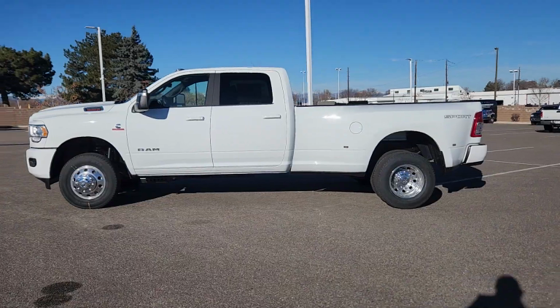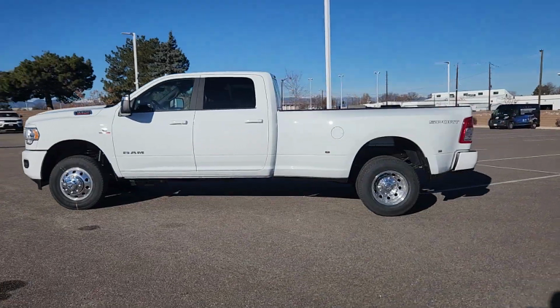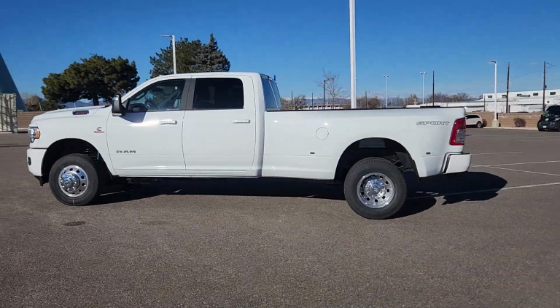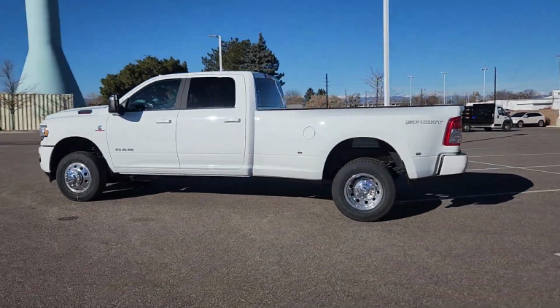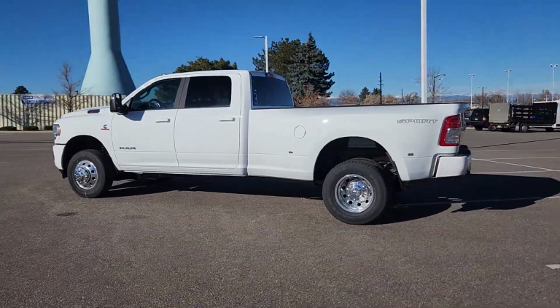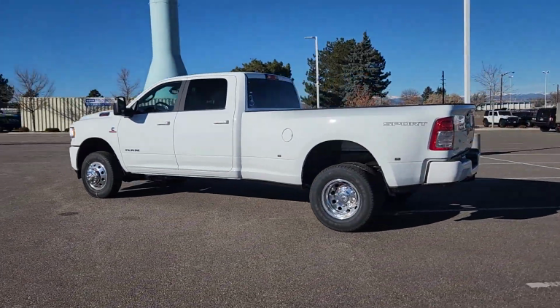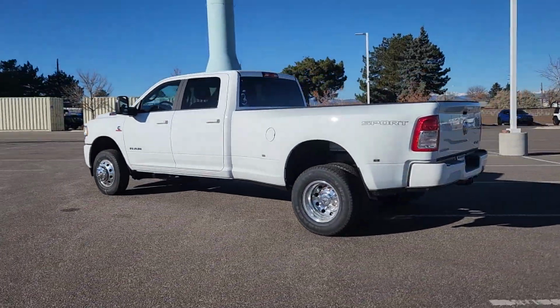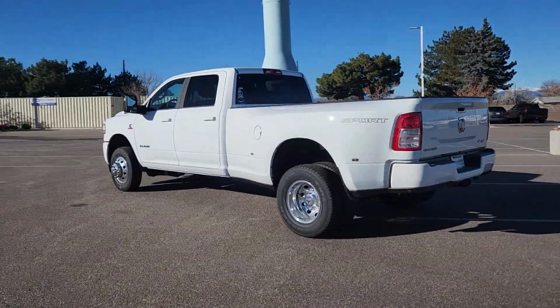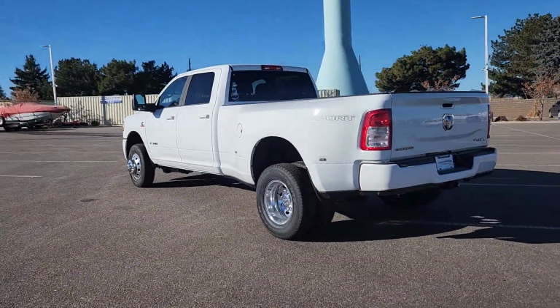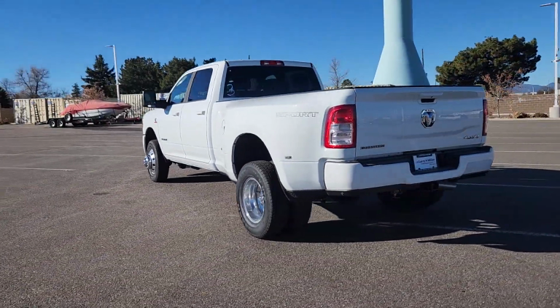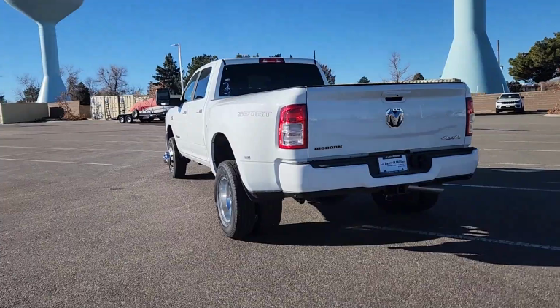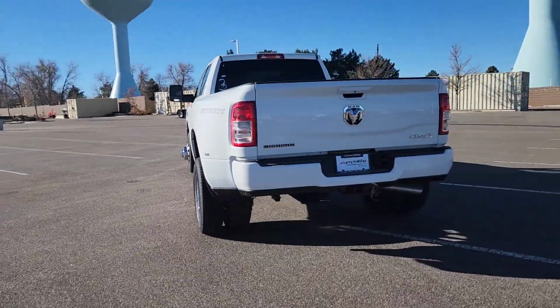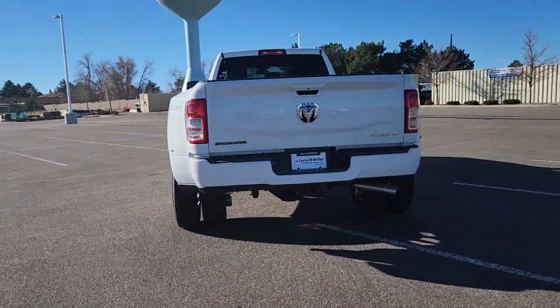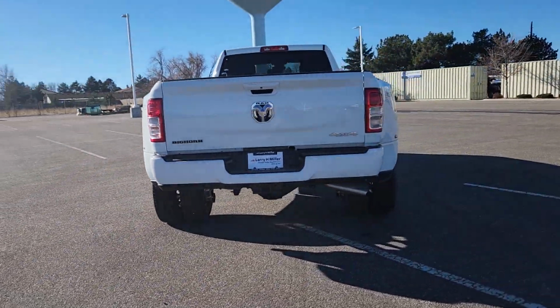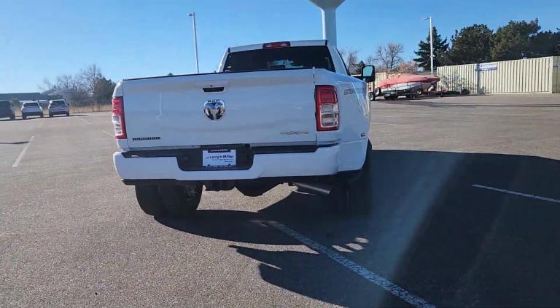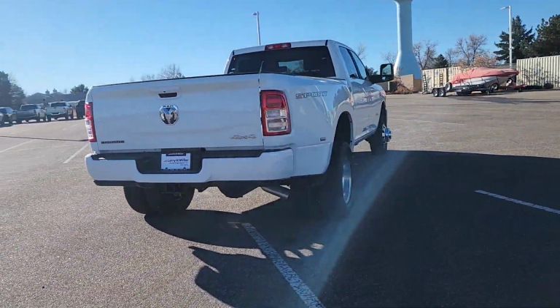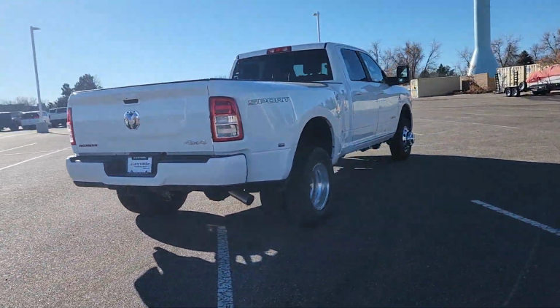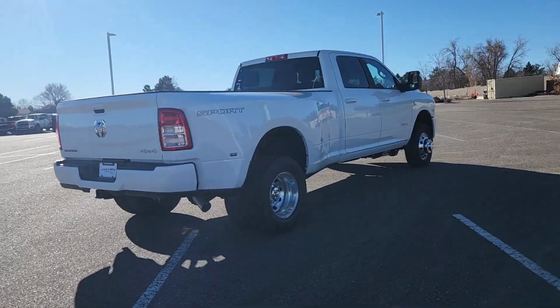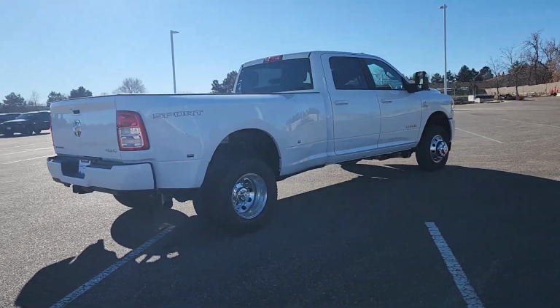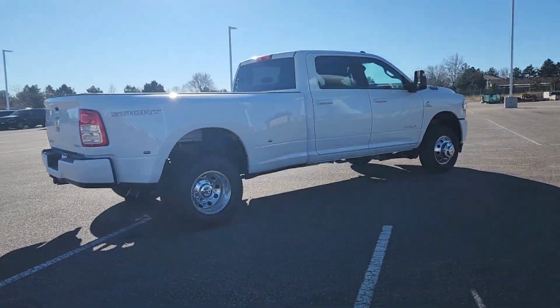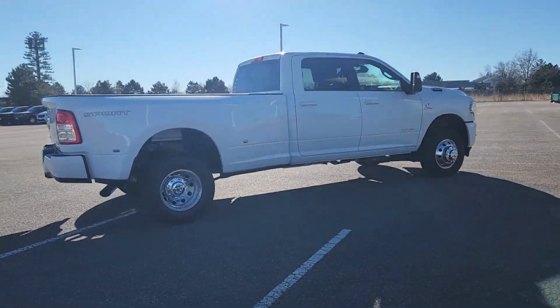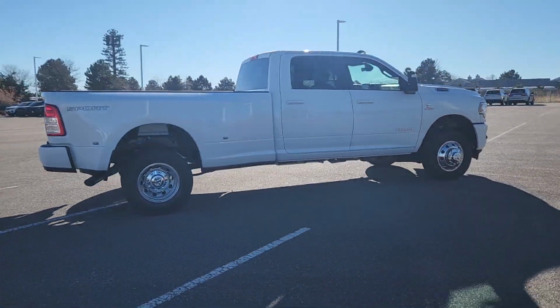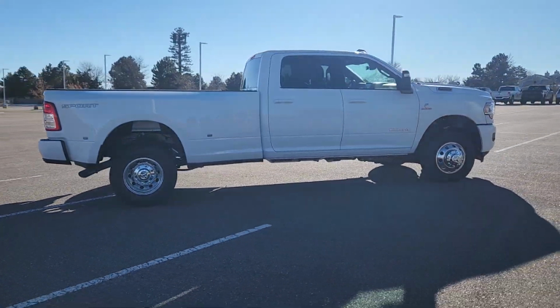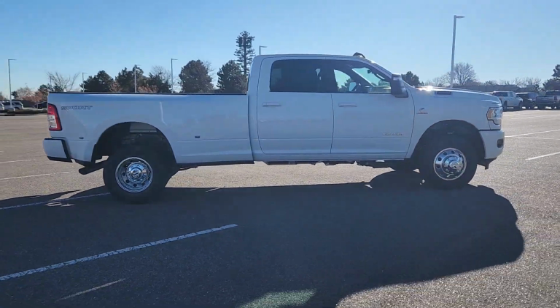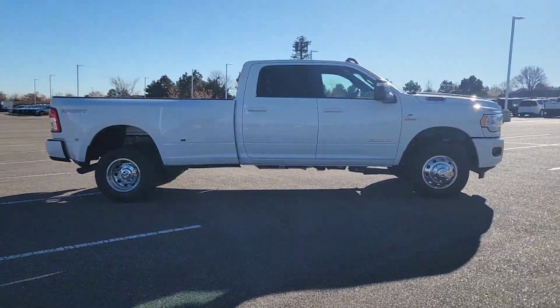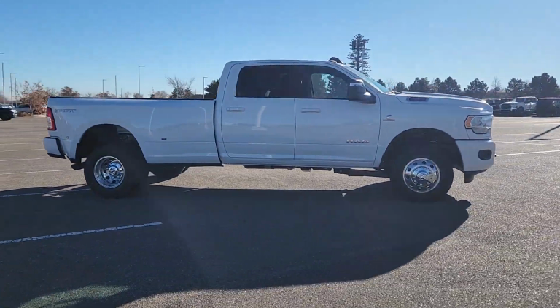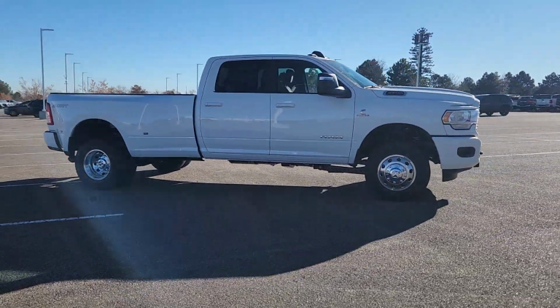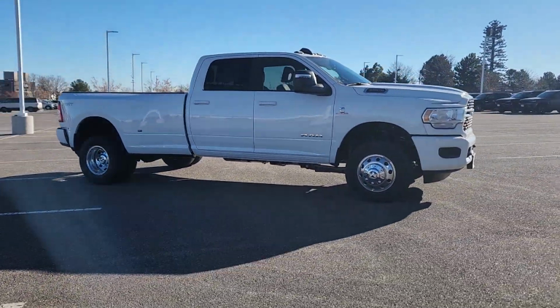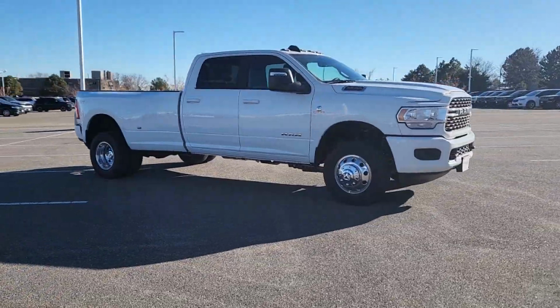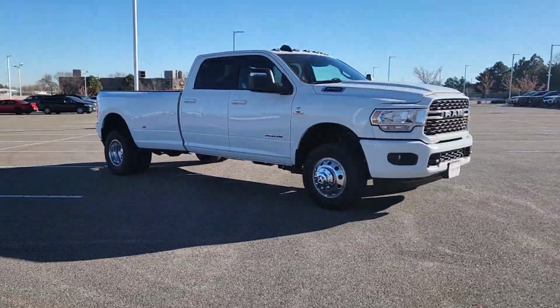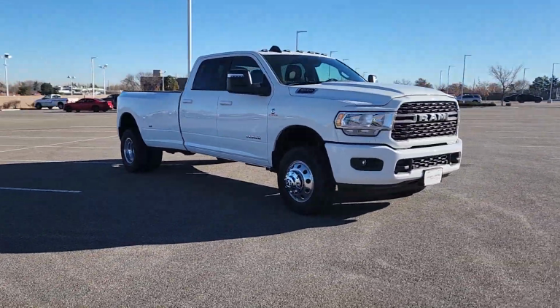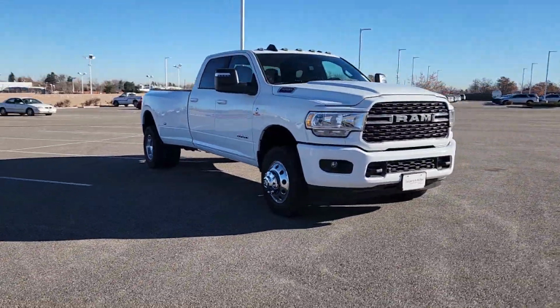You just found the 2024 RAM 3500 — get the truck that maximizes power and strength. The RAM 3500 is designed to handle the biggest jobs with ease while keeping you comfortable and connected.